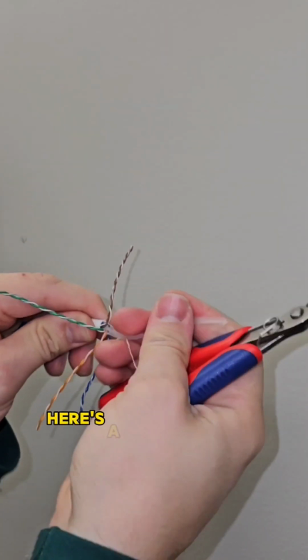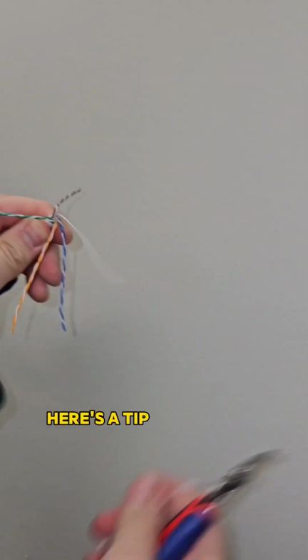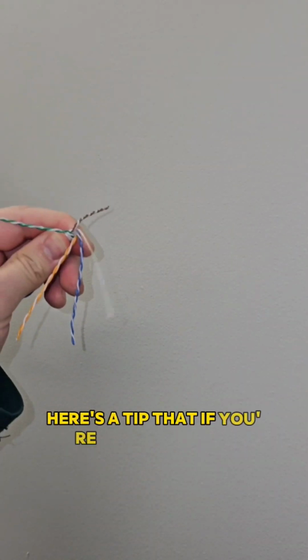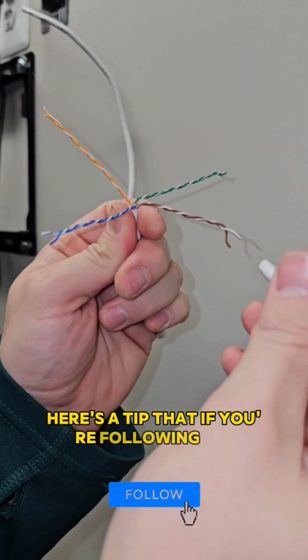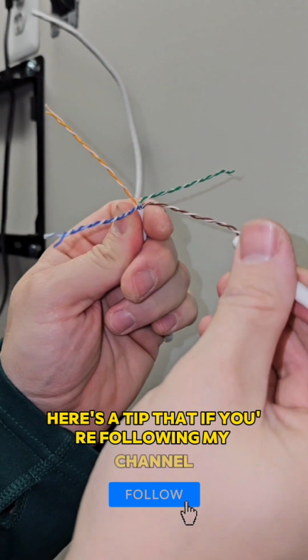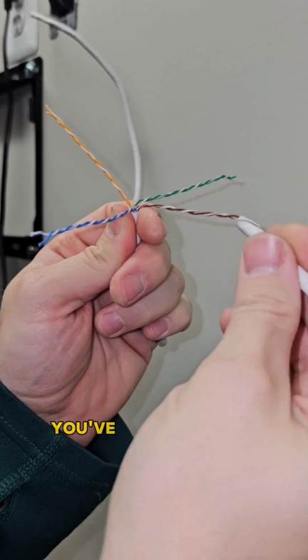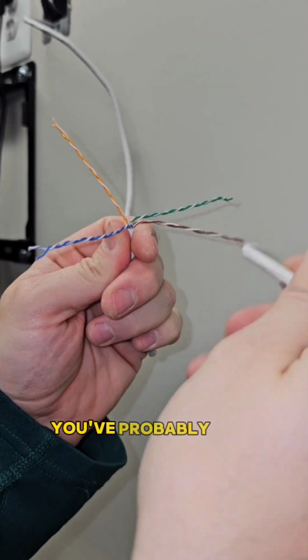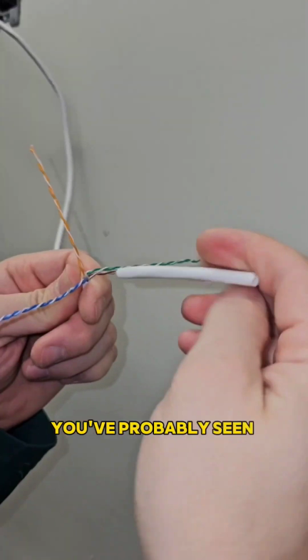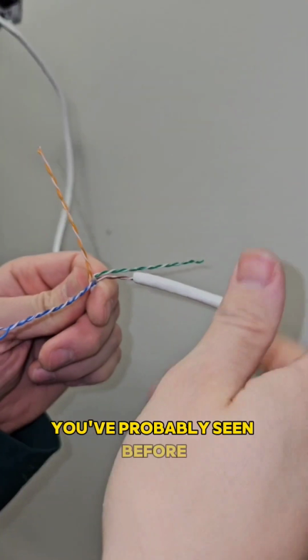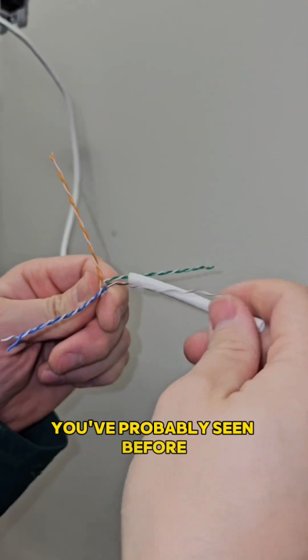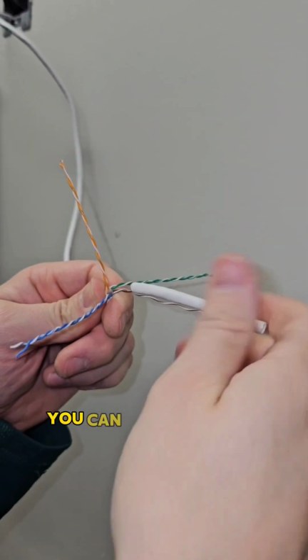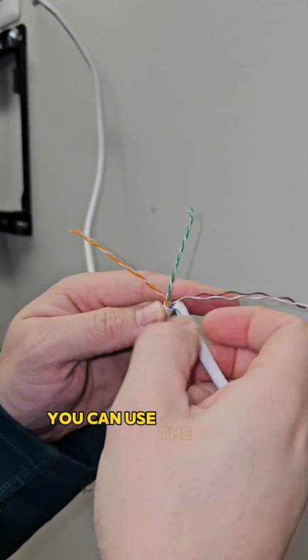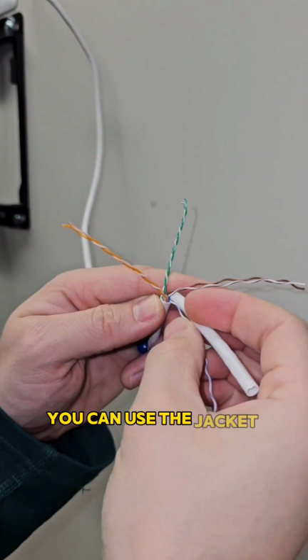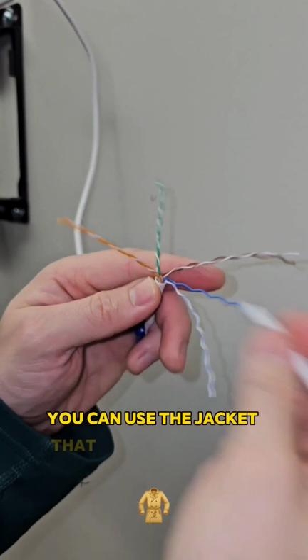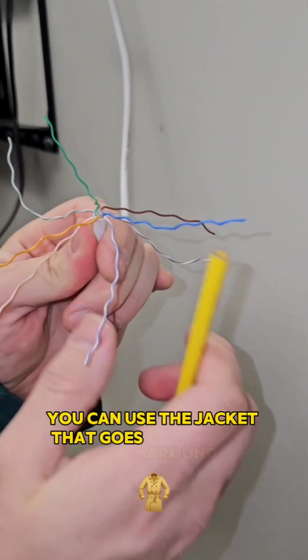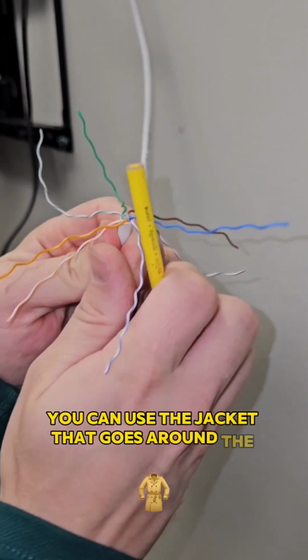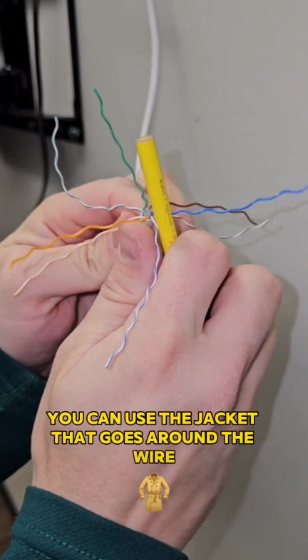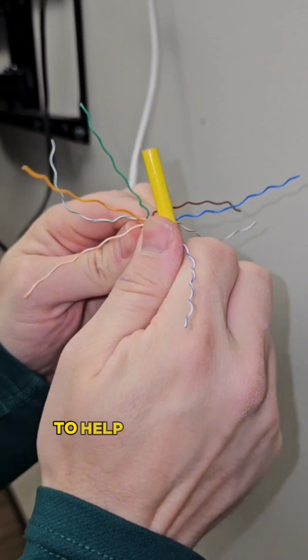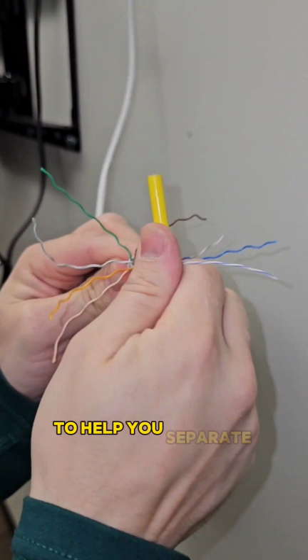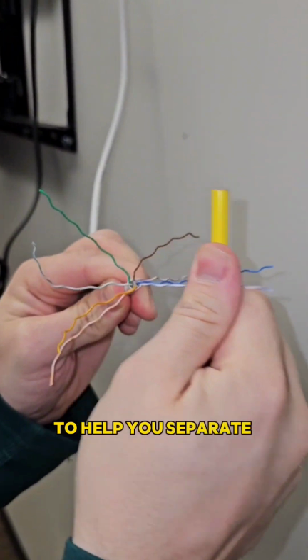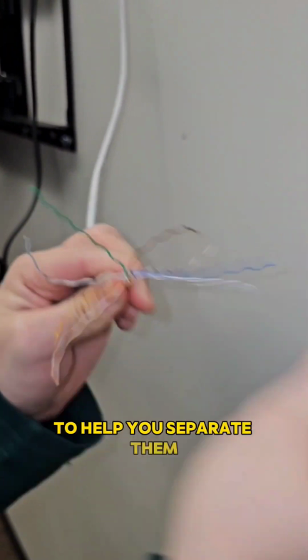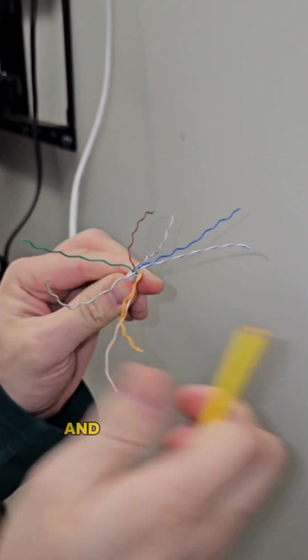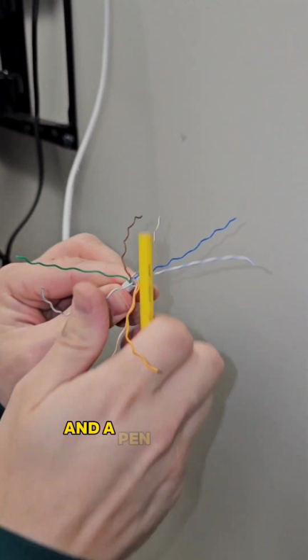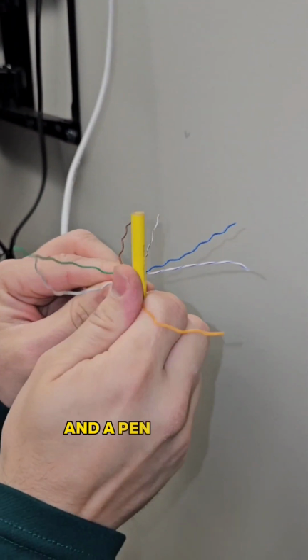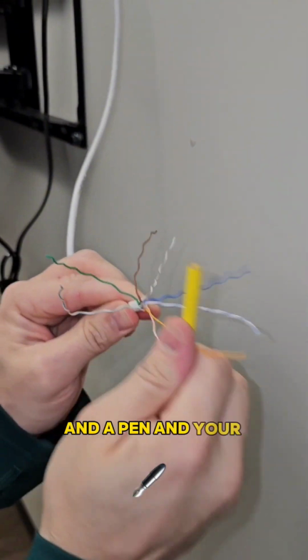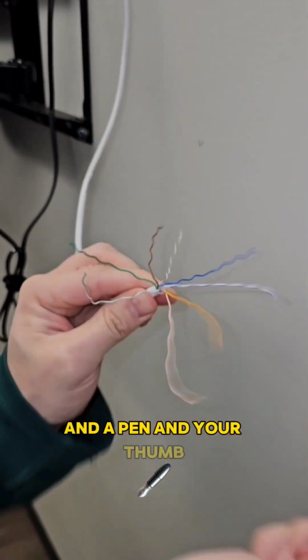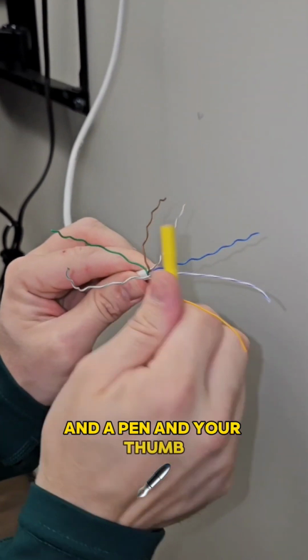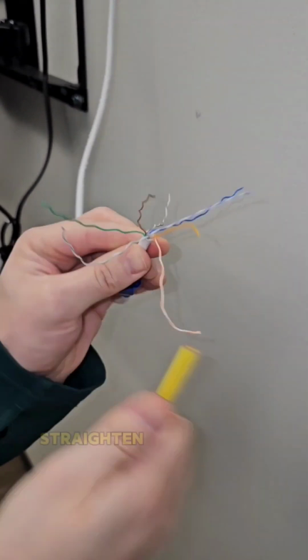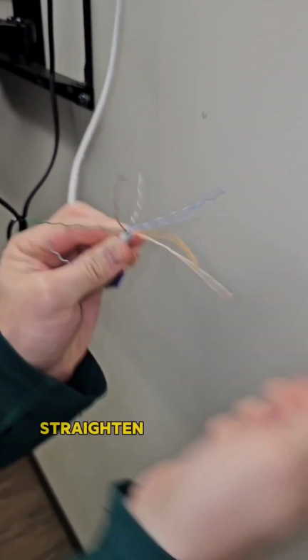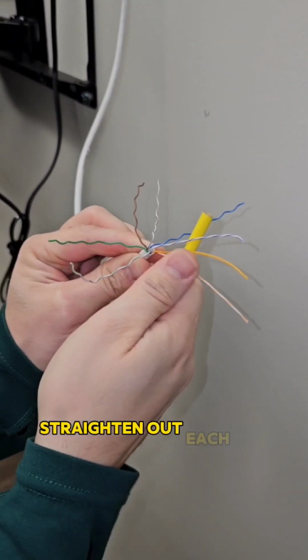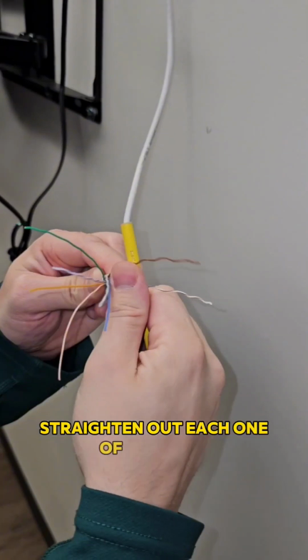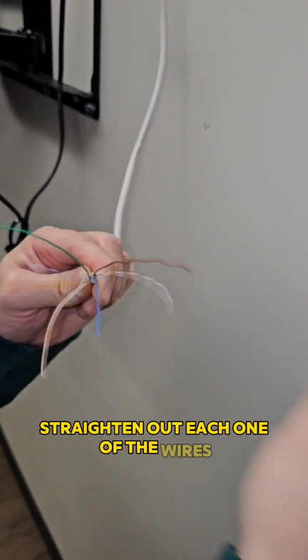Here's a tip that if you're following my channel, you've probably seen before. You can use the jacket that goes around the wire to help you separate them, and a pen and your thumb to straighten out each one of the wires.